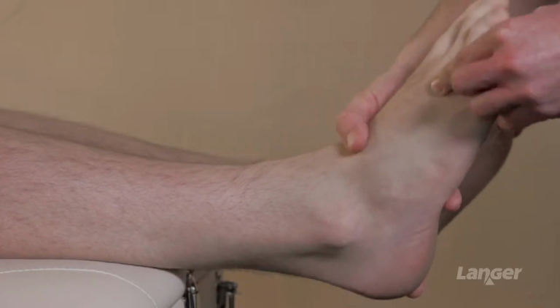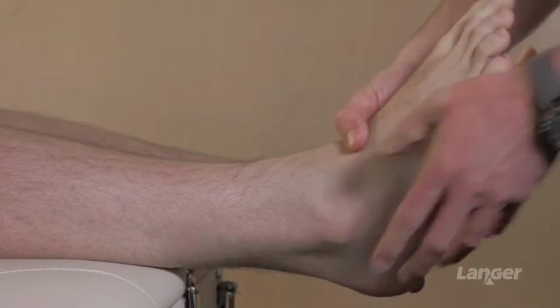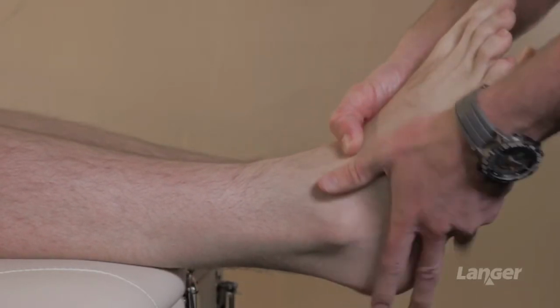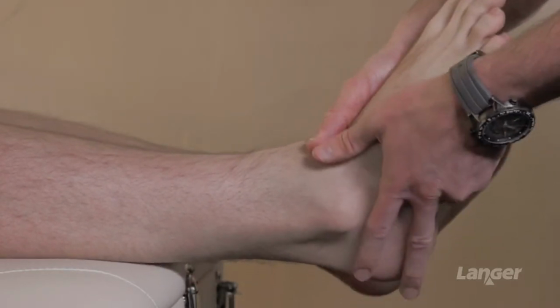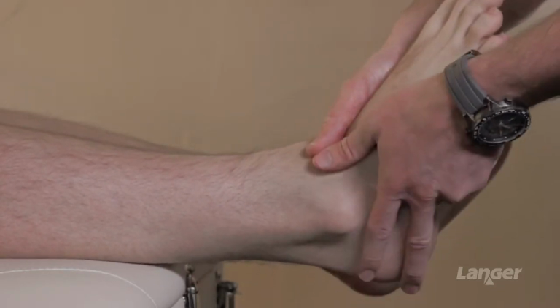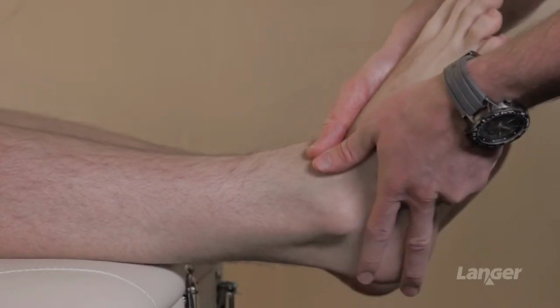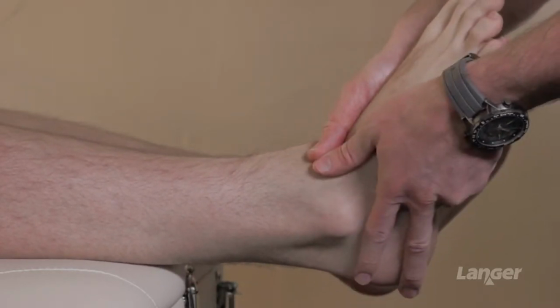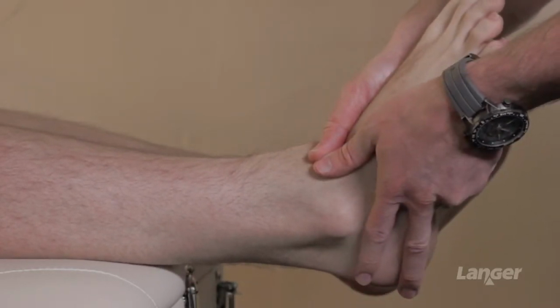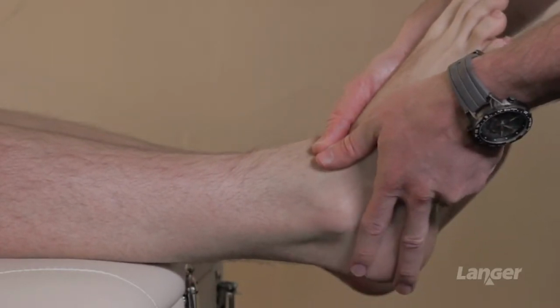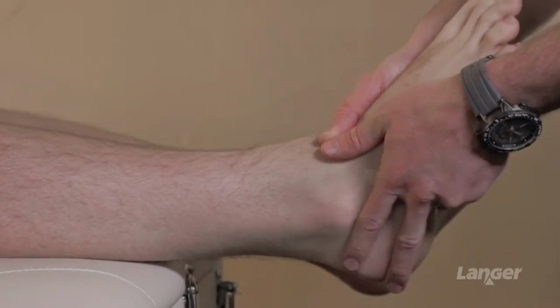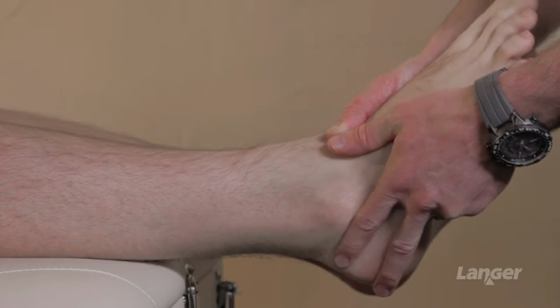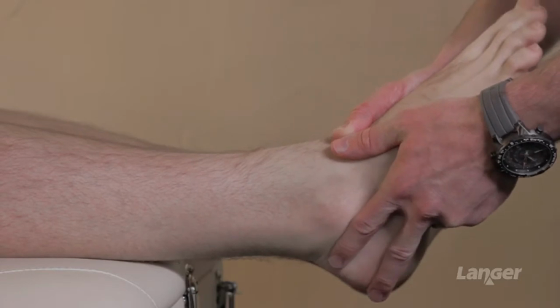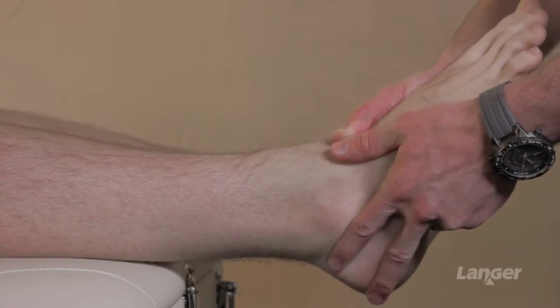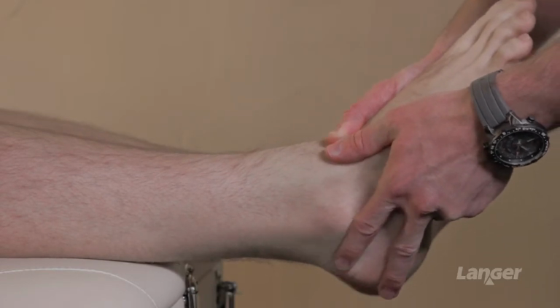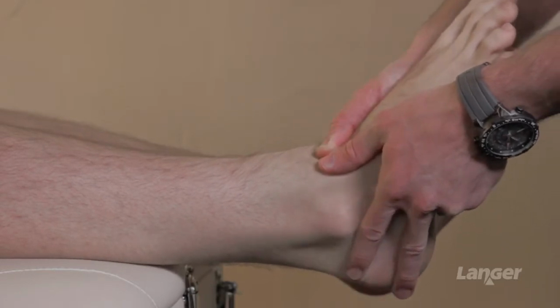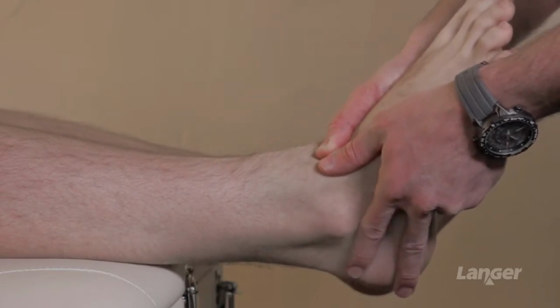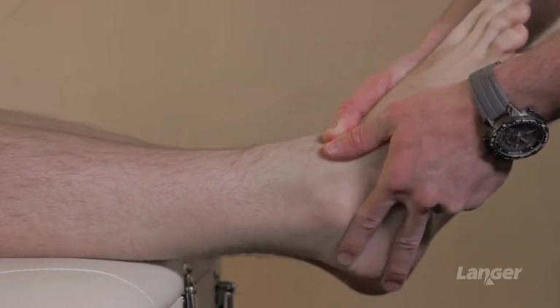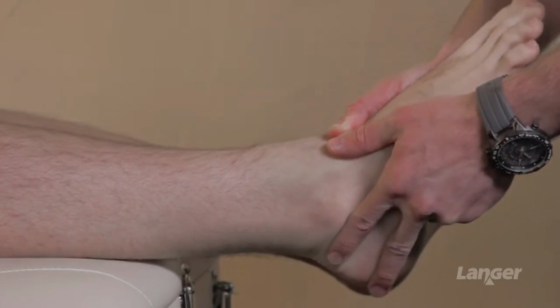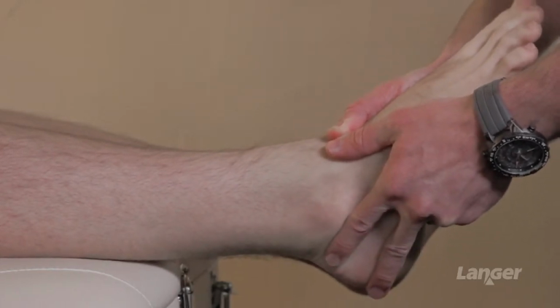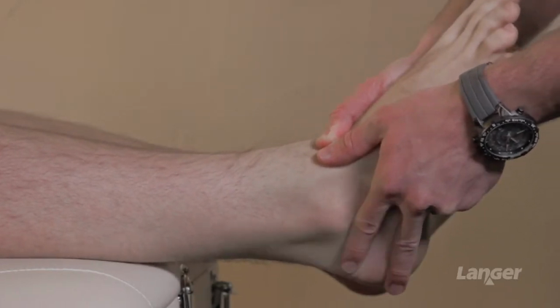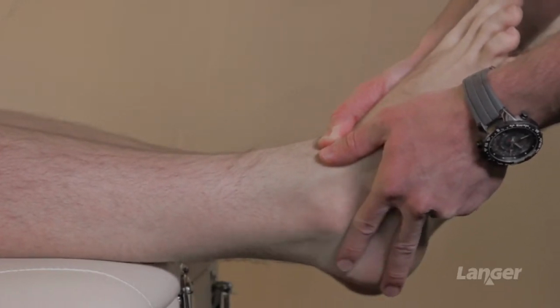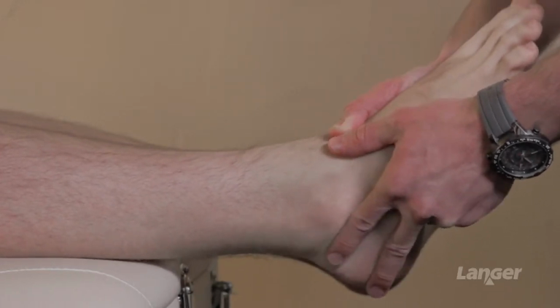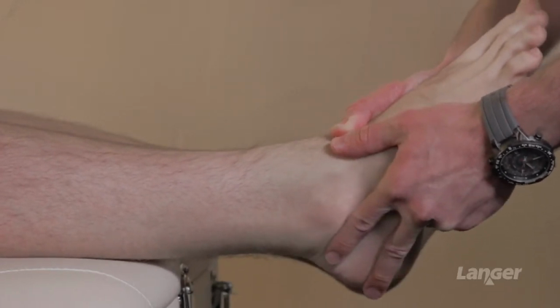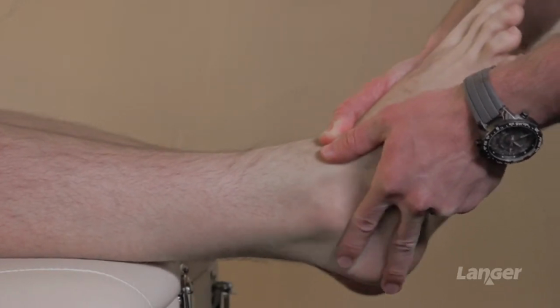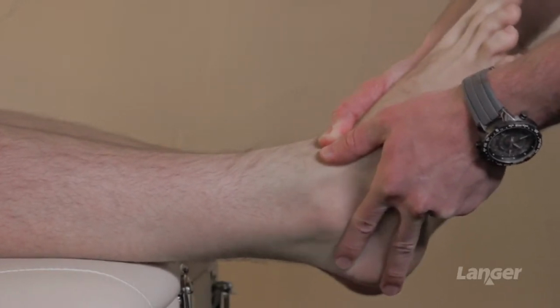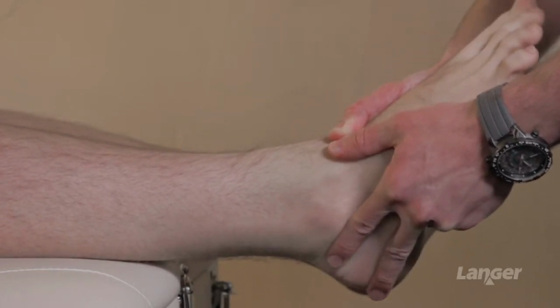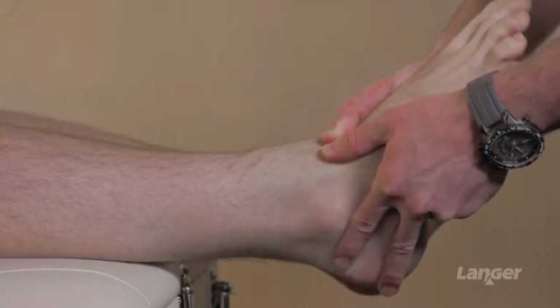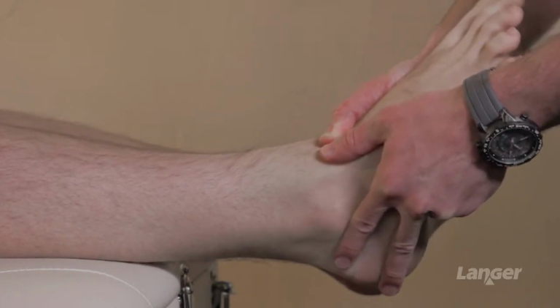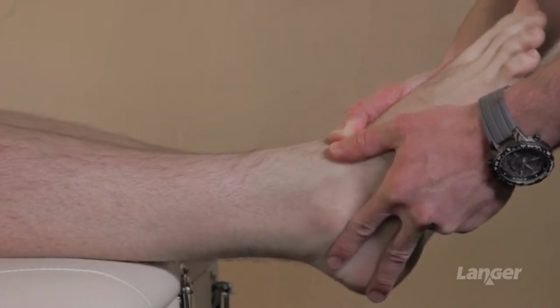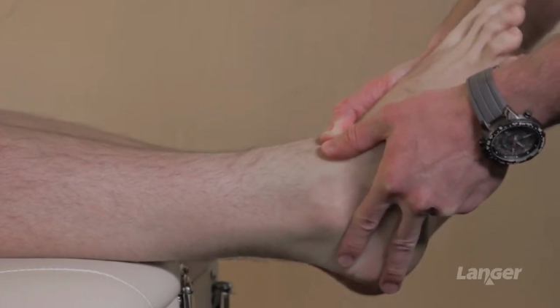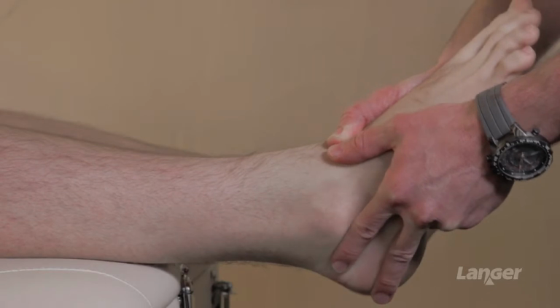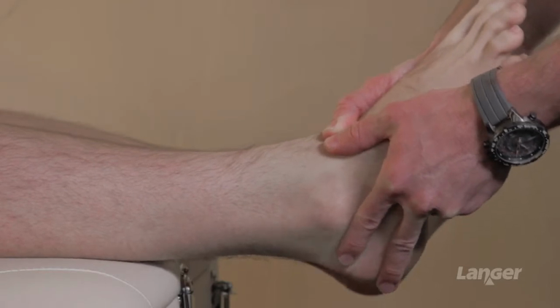In regard to plantarflexion, we're simply pointing the foot down towards the clinician and finding how much range and quality of movement we've got.